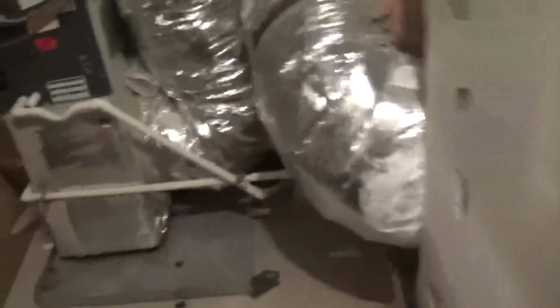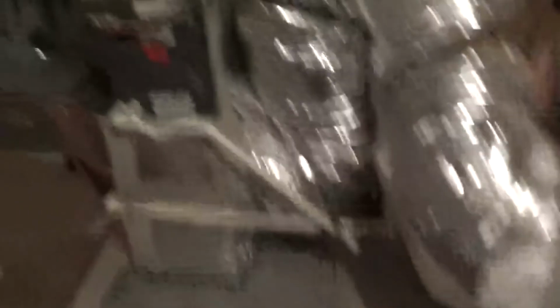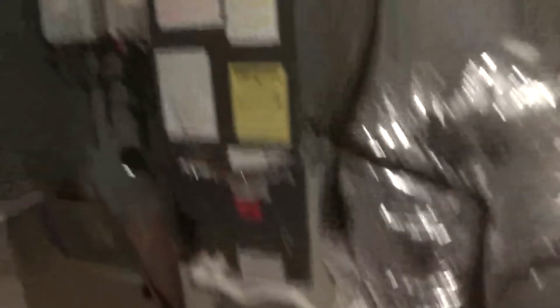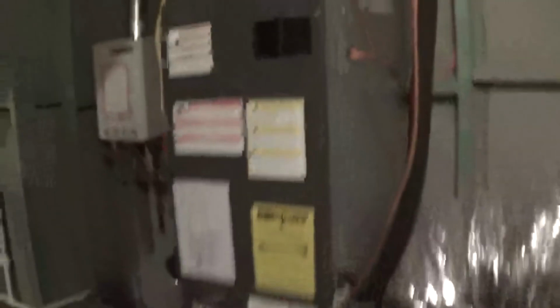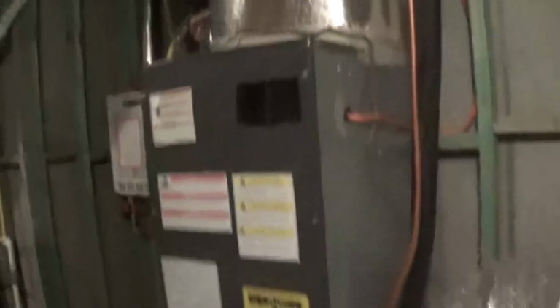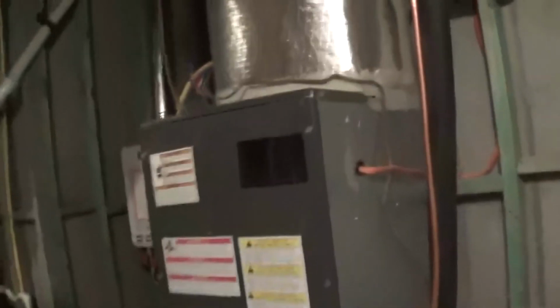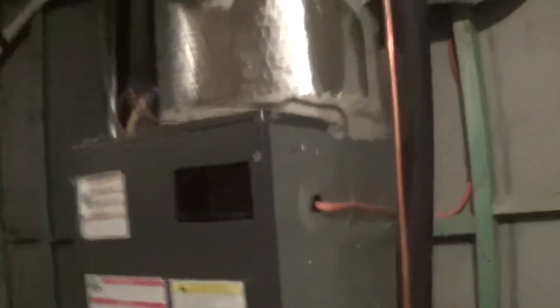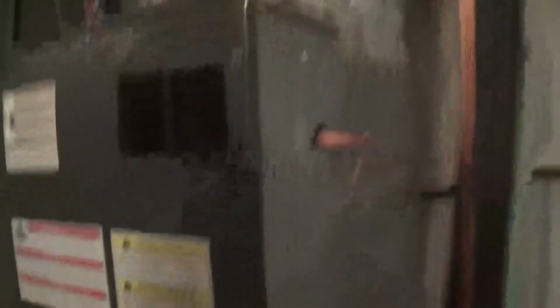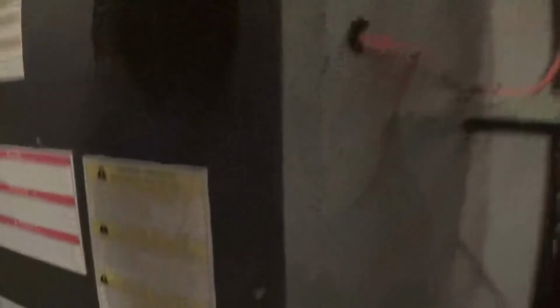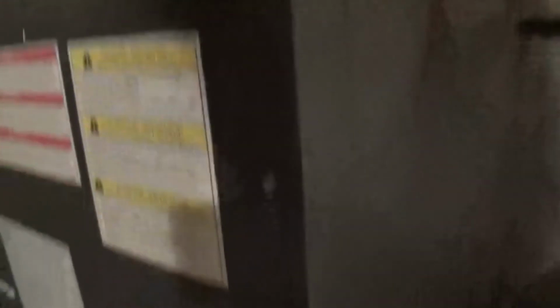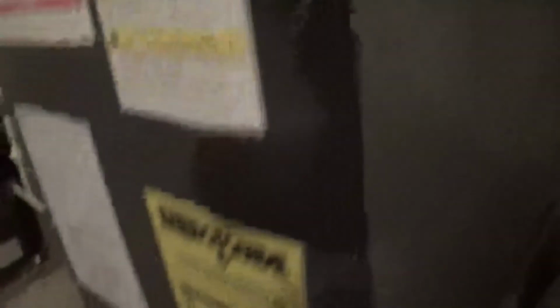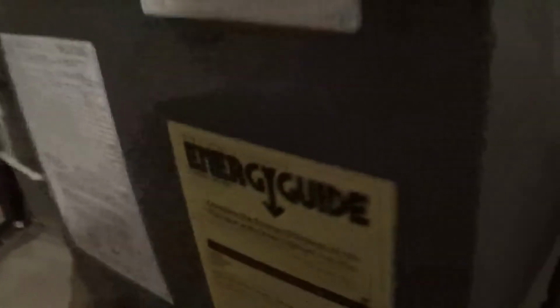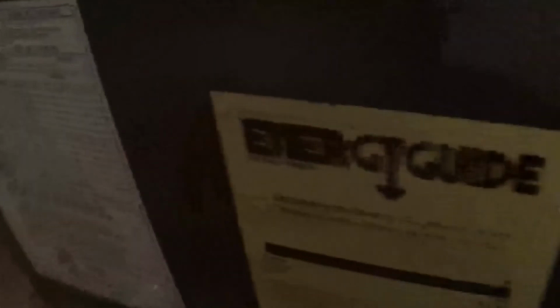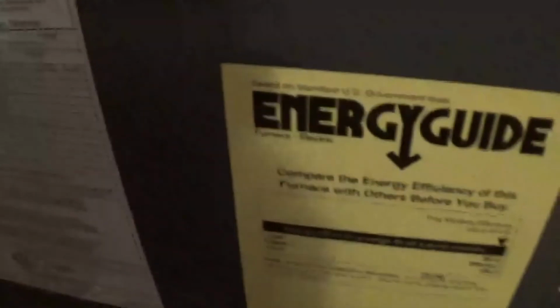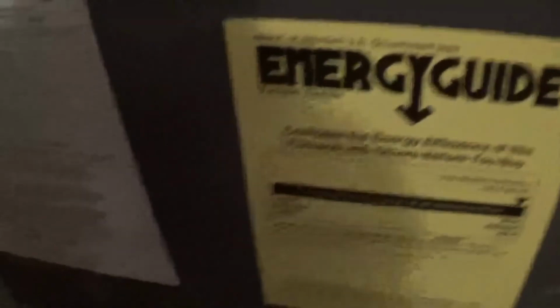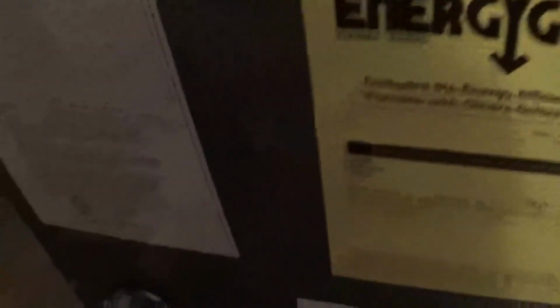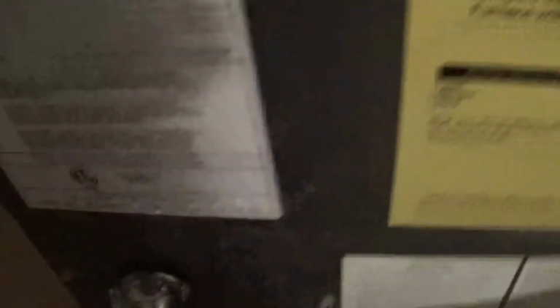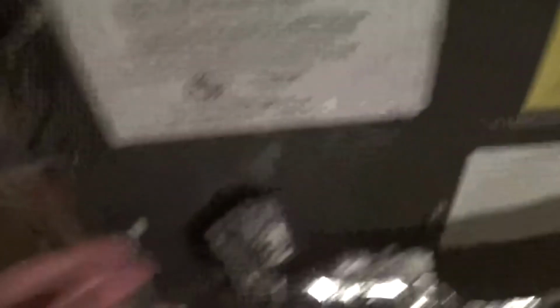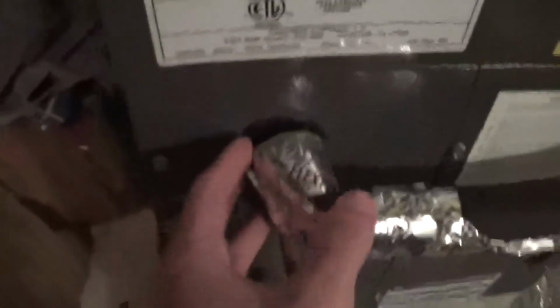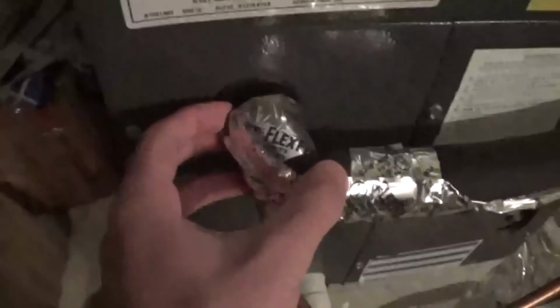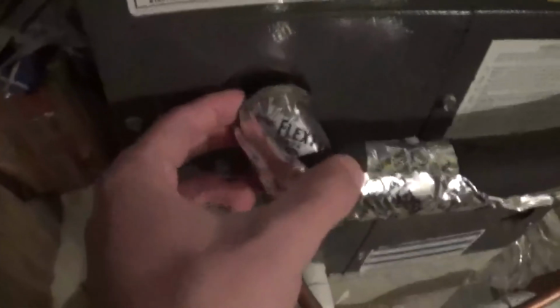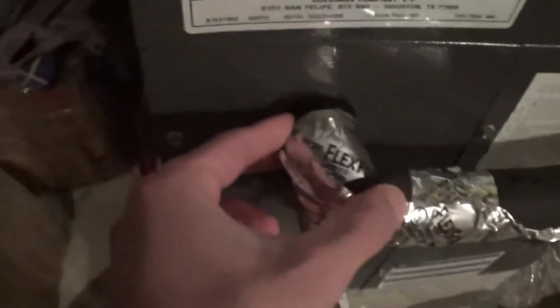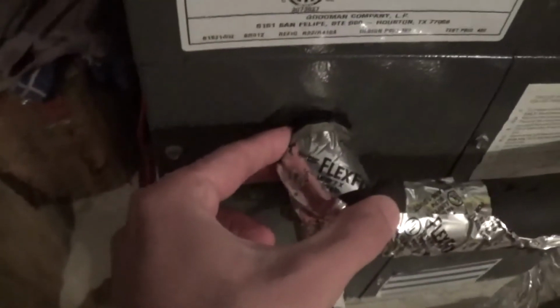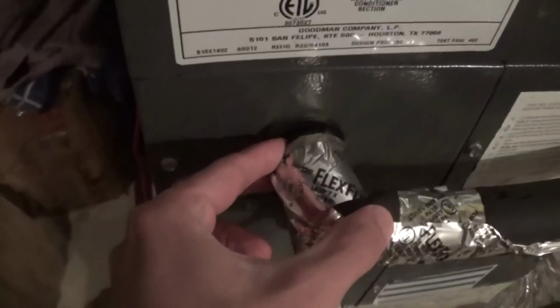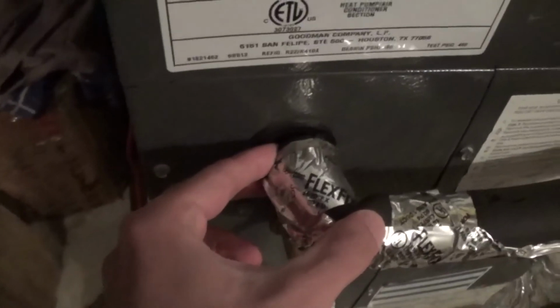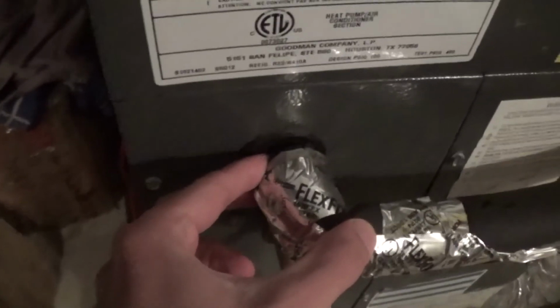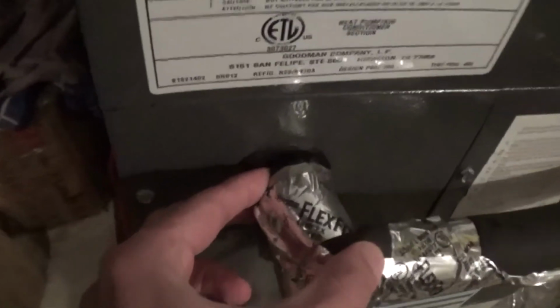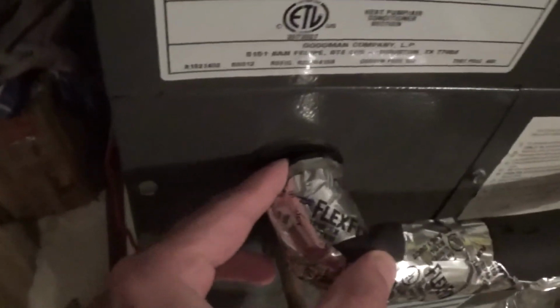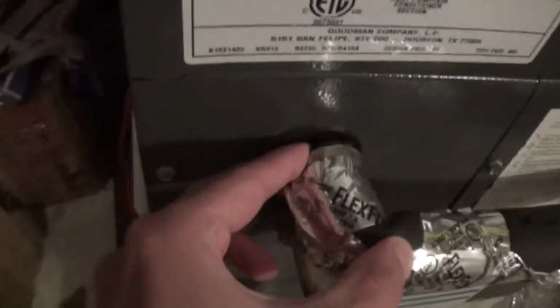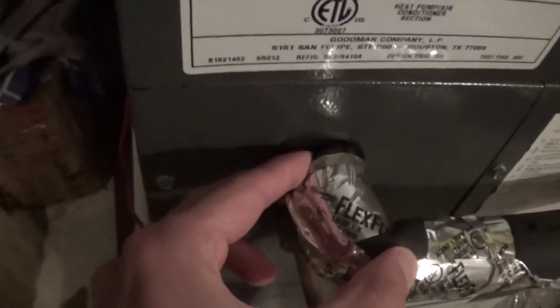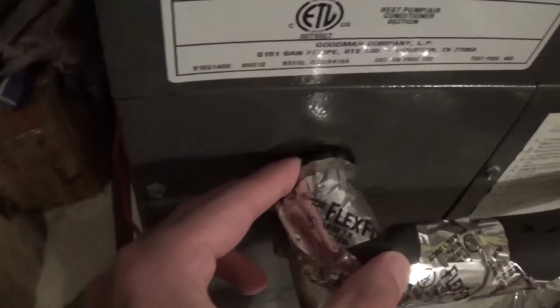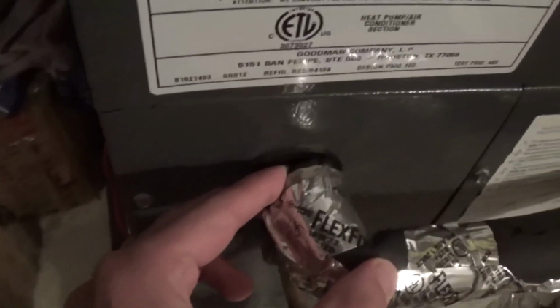Here's your indoor unit. Suction line right there. It doesn't seem to be too hot.